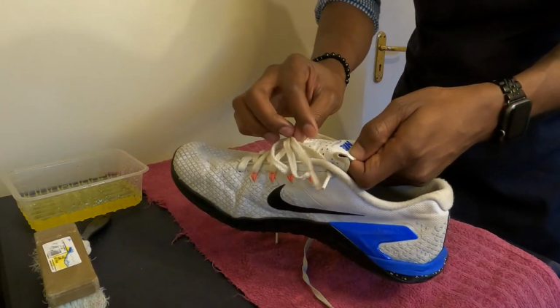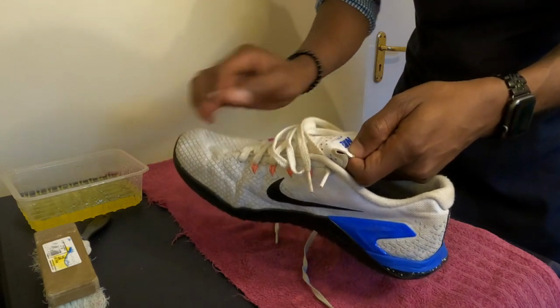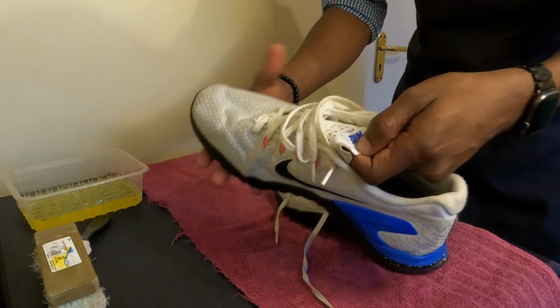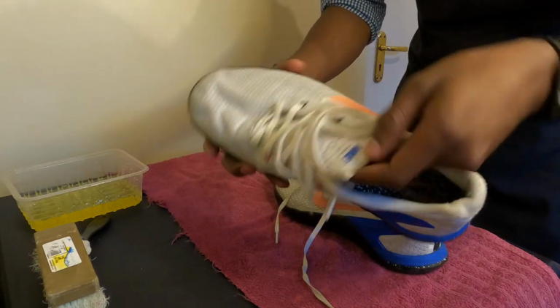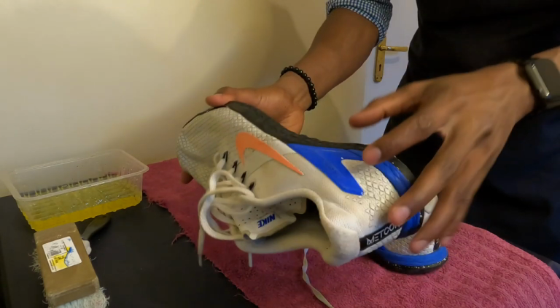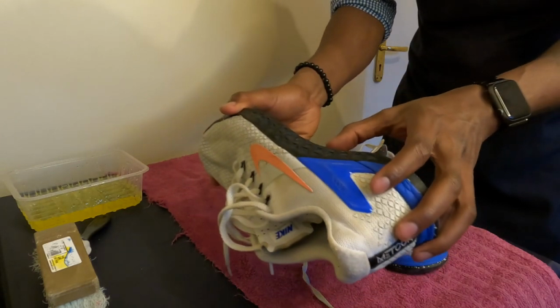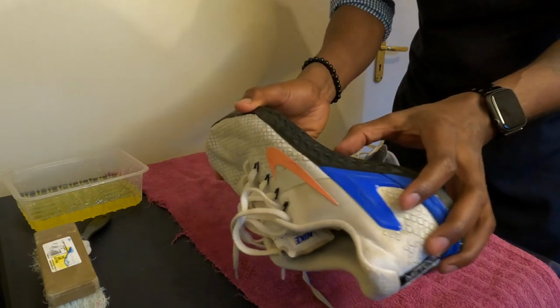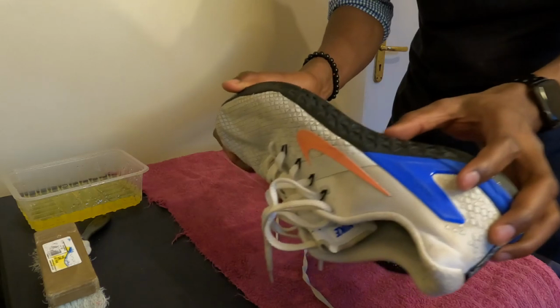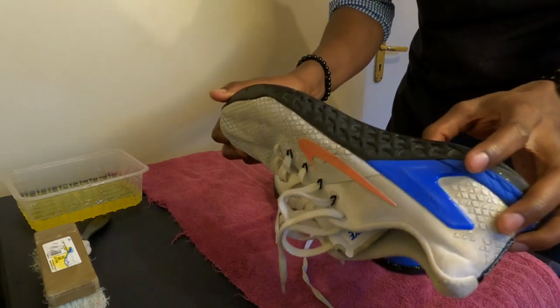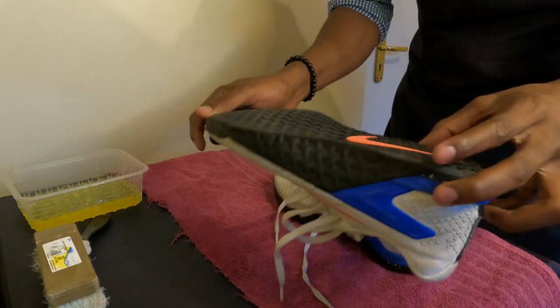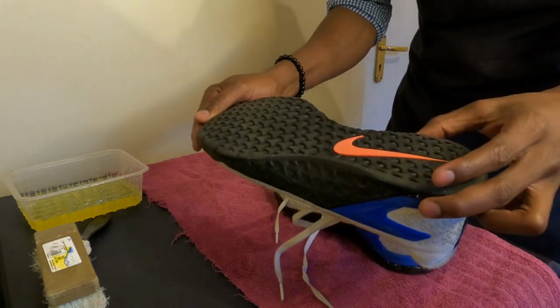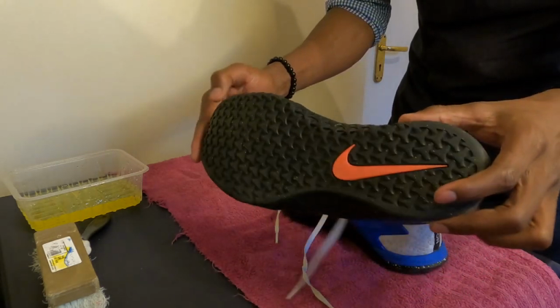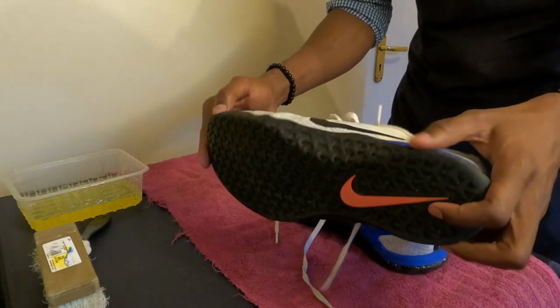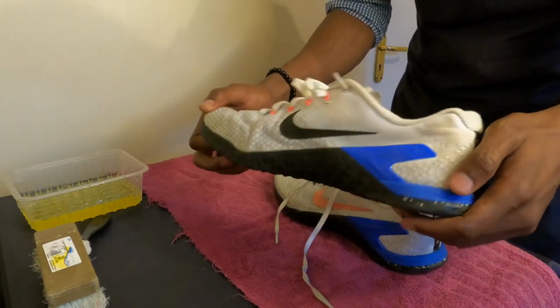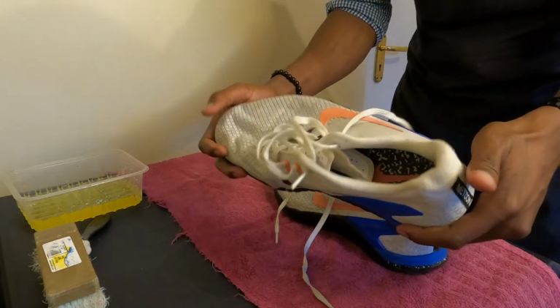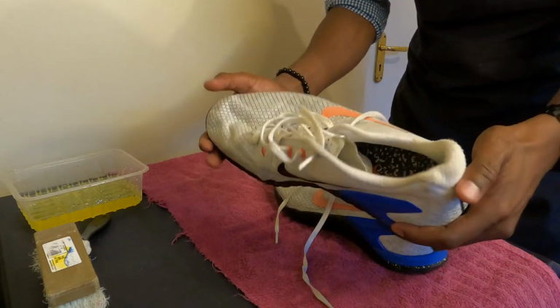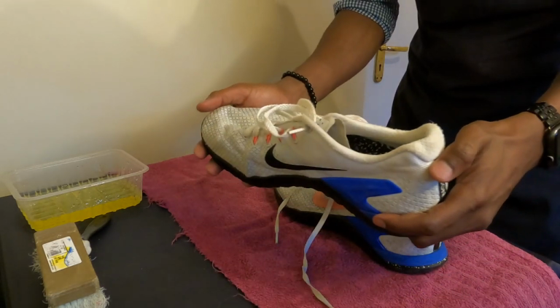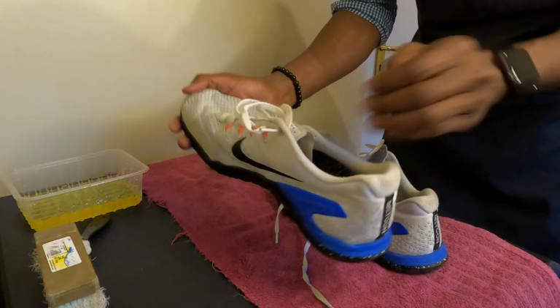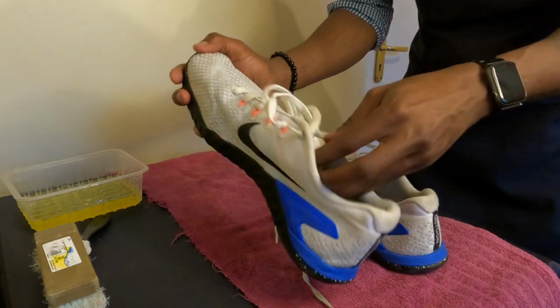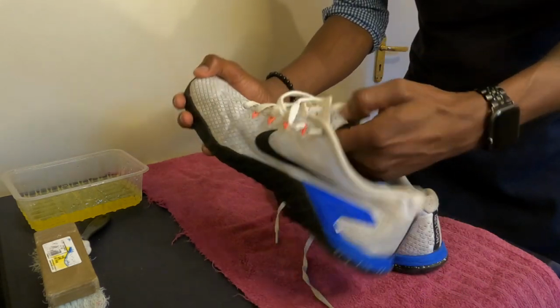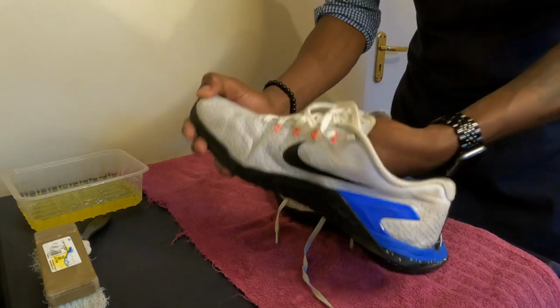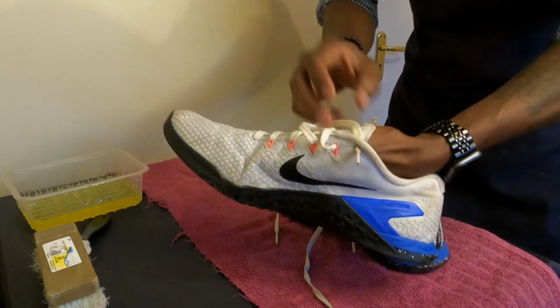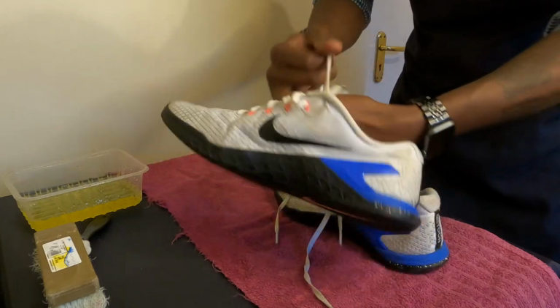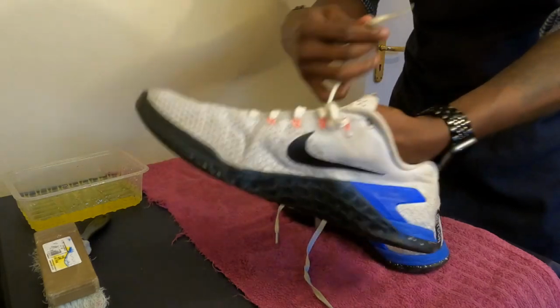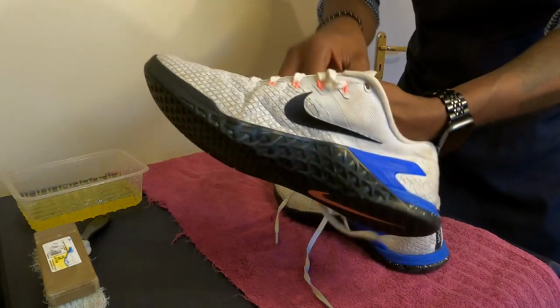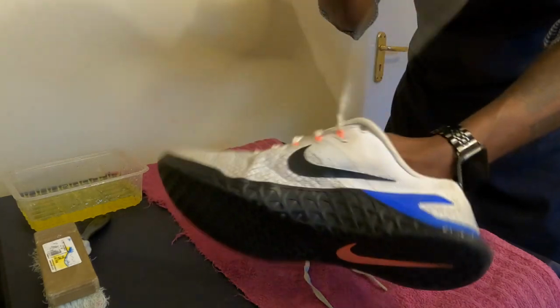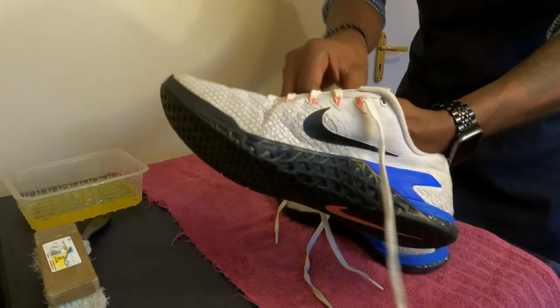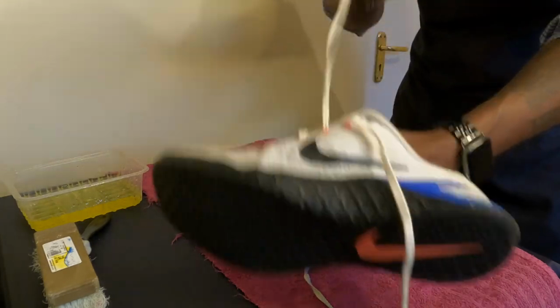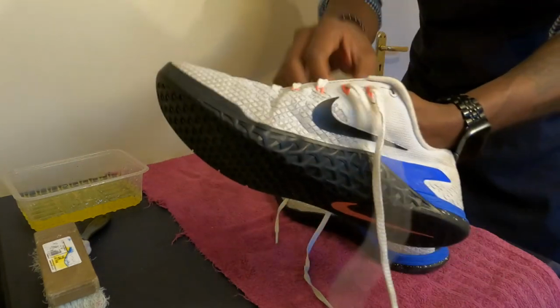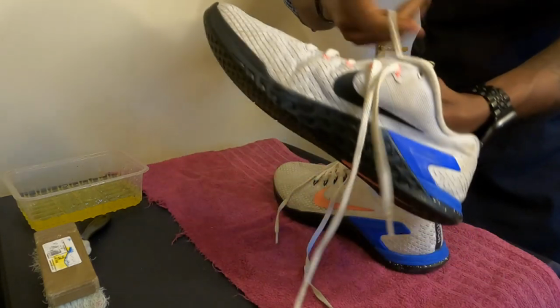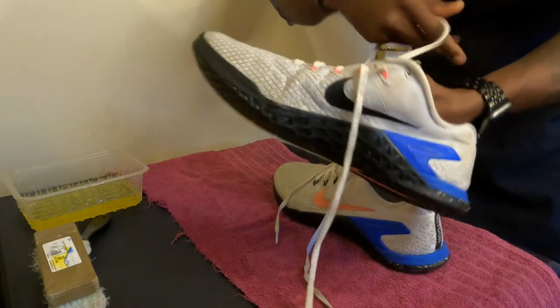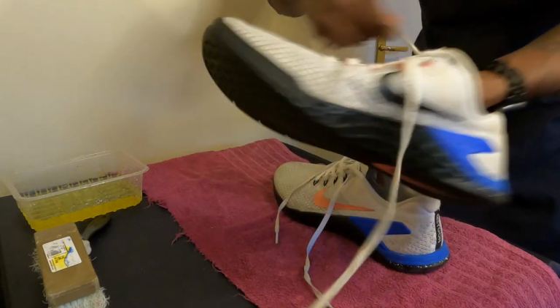So these are the Metcon 4s. This is an amazing workout shoe — very, very firm, very, very strong. Let me see what I can do and just clean them. We'll start off by taking off the shoelaces.